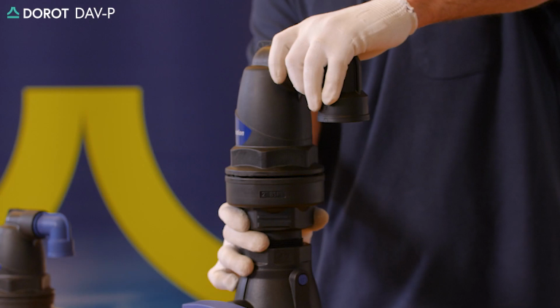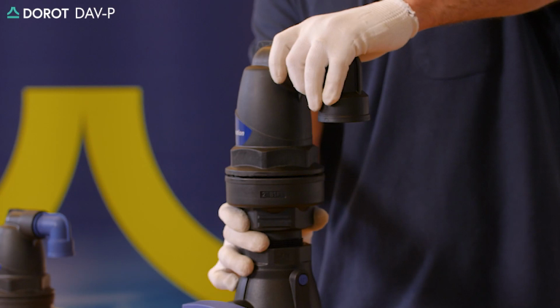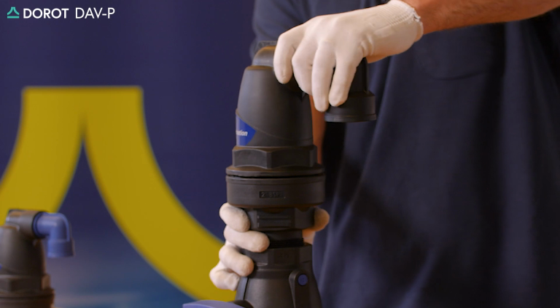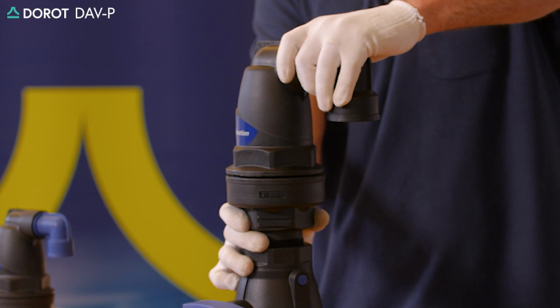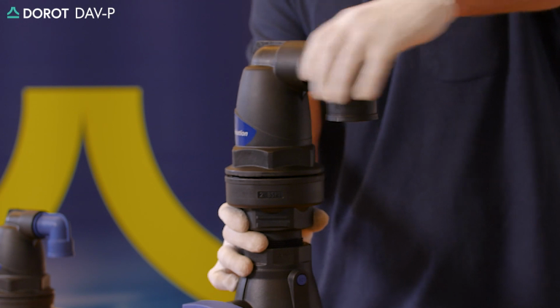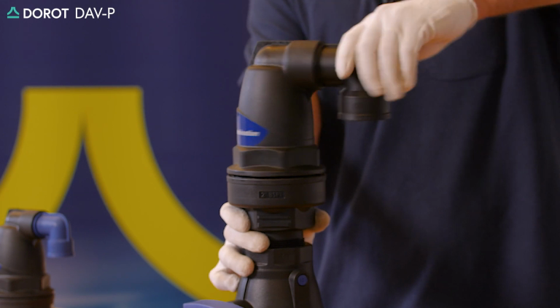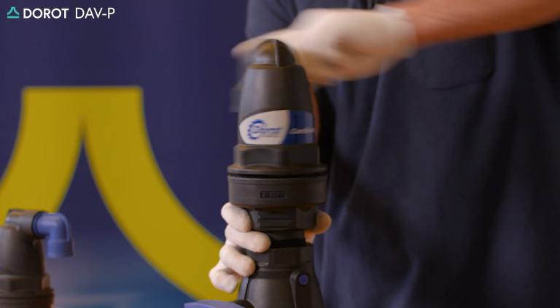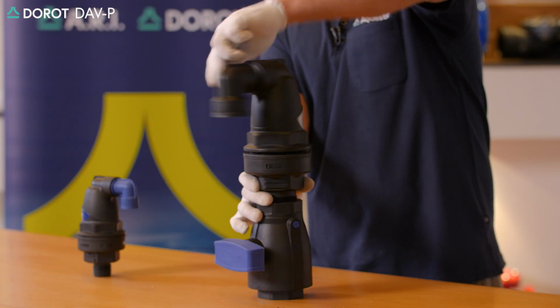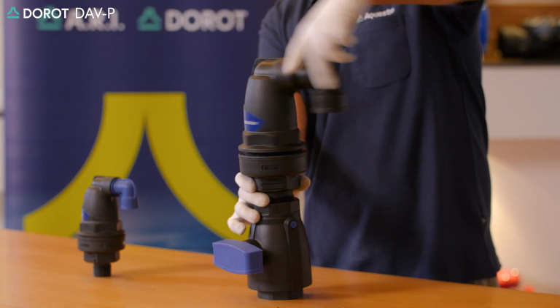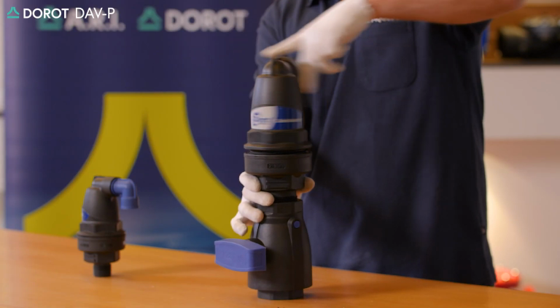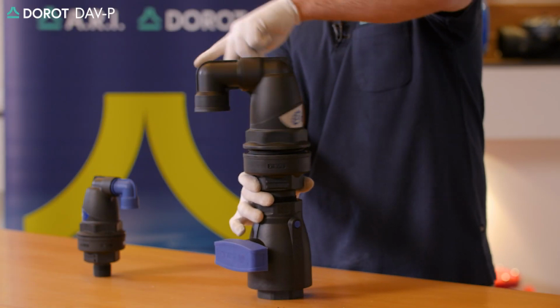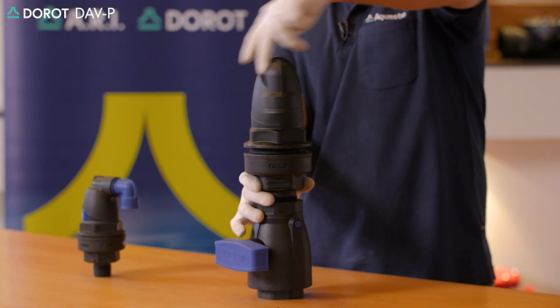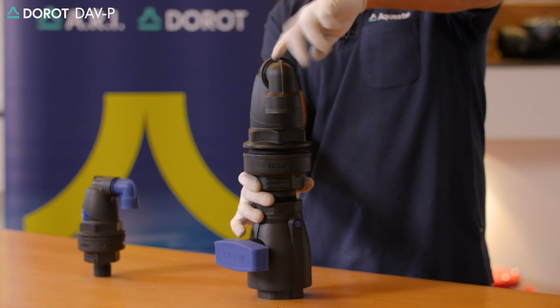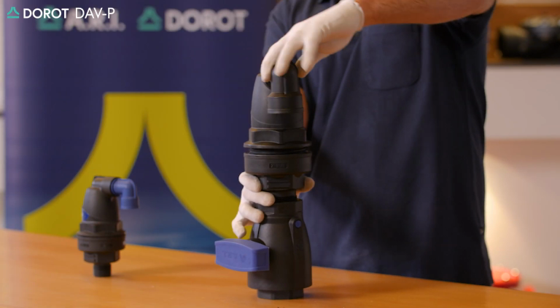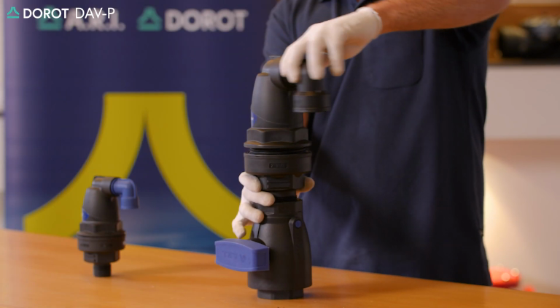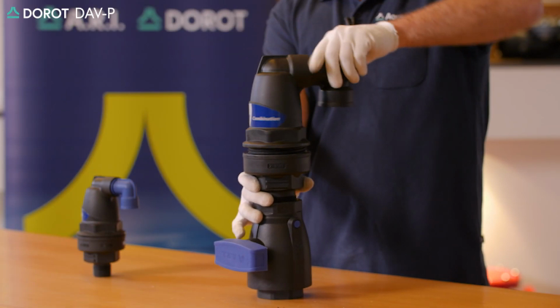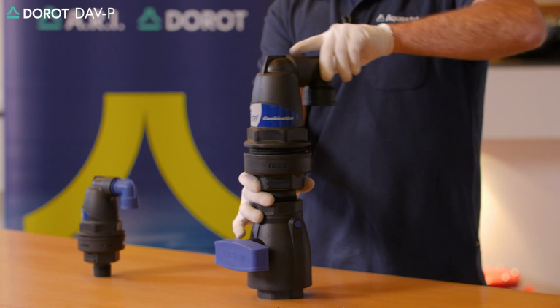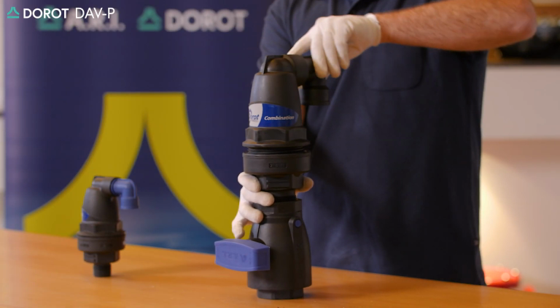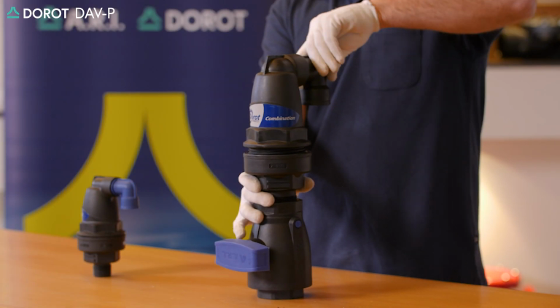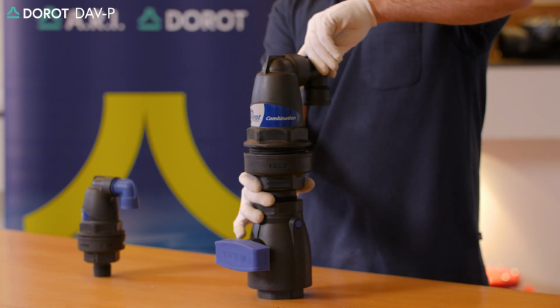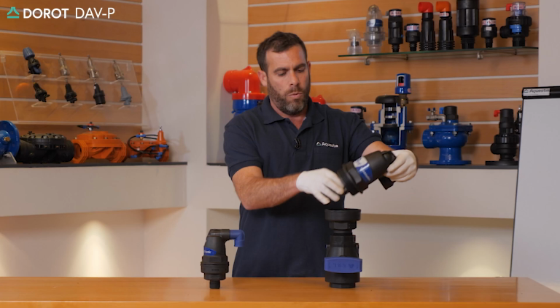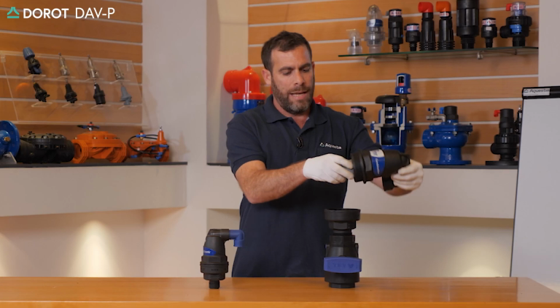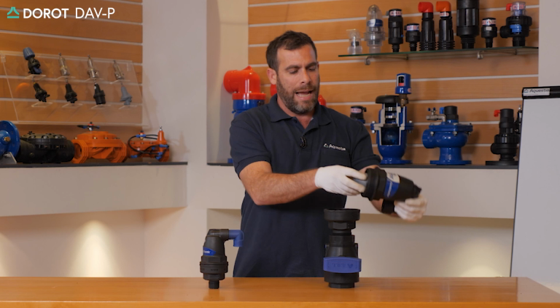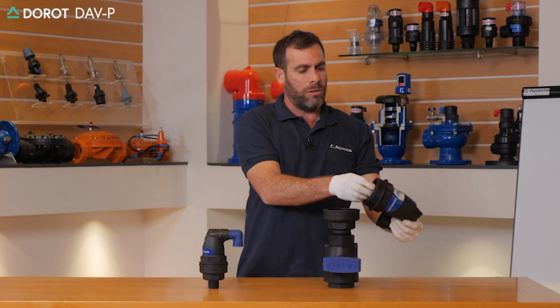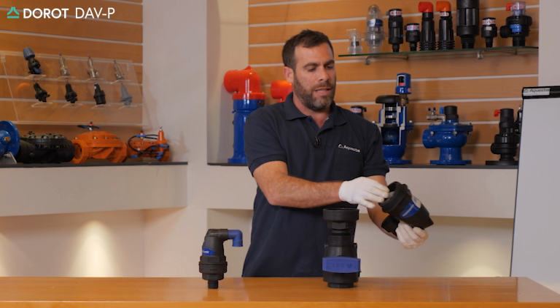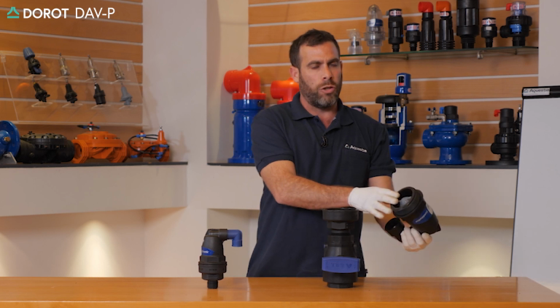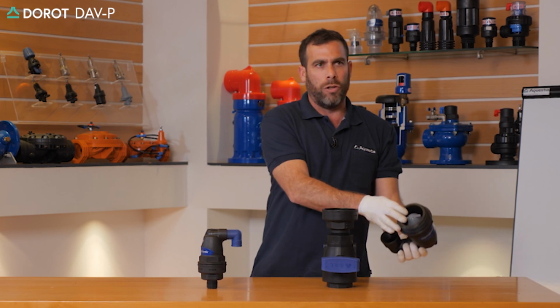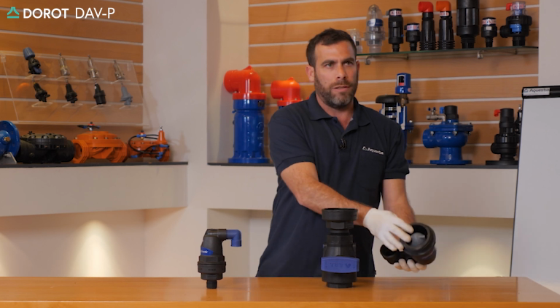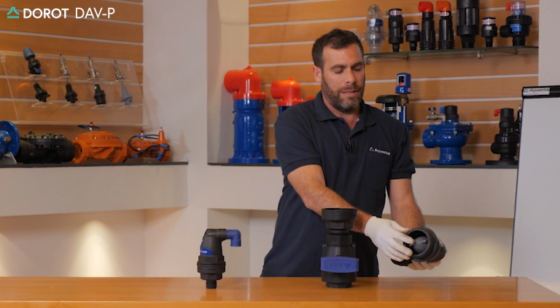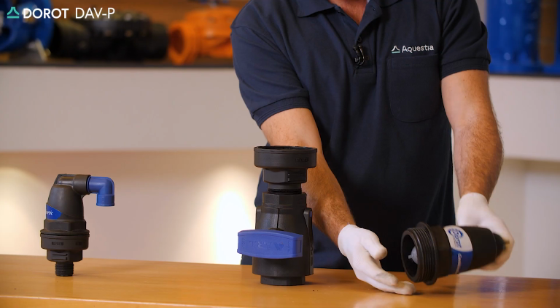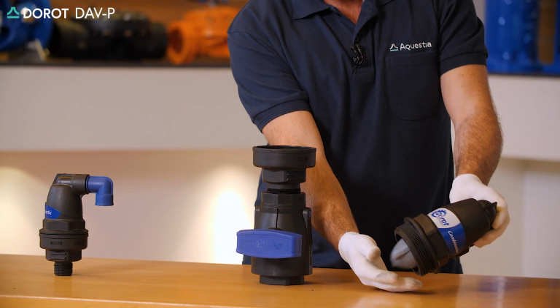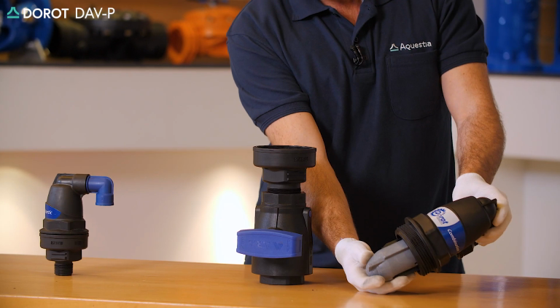We're going to unscrew the main body from the base, allowing pressure to be released. We'll then take out the internal assembly.